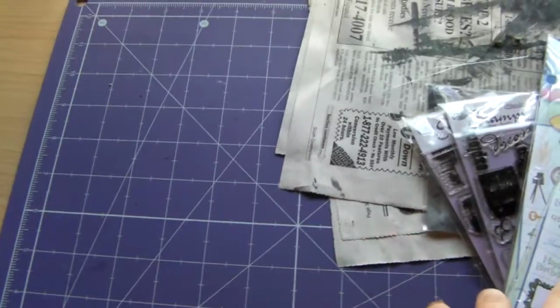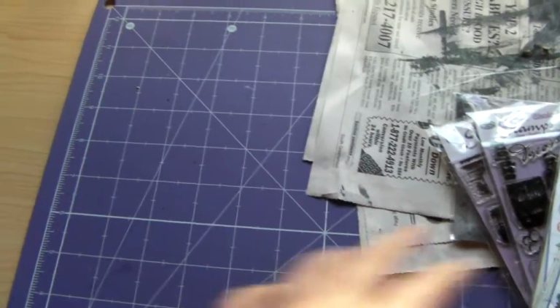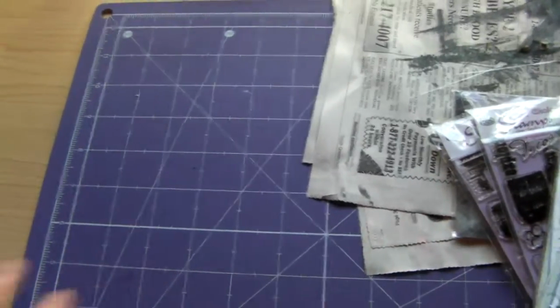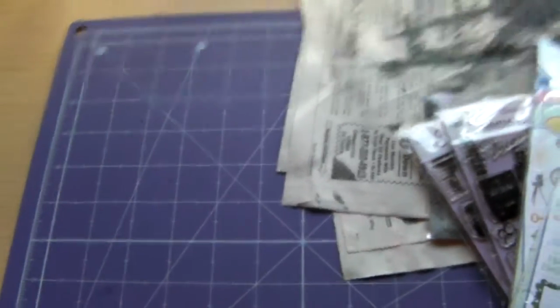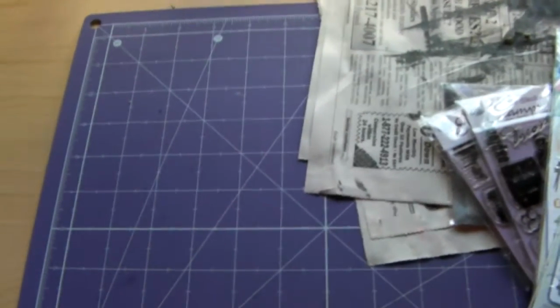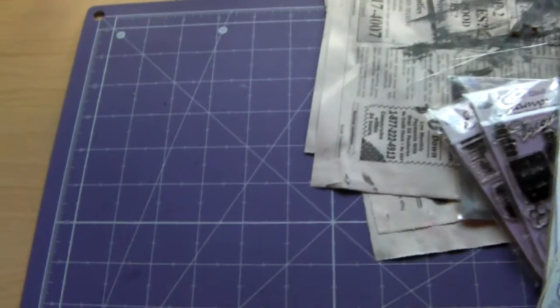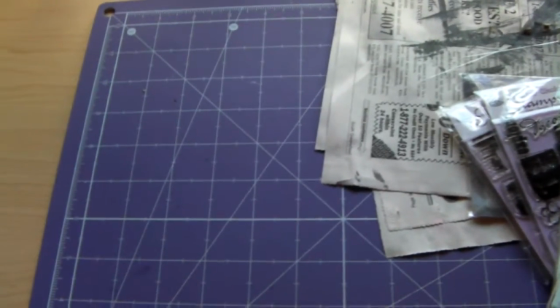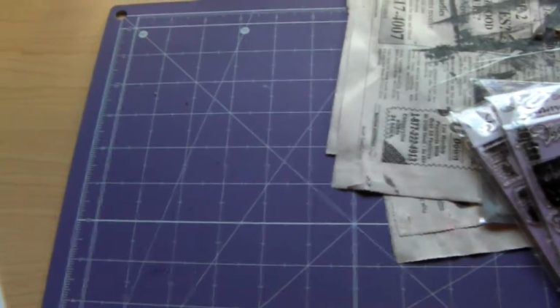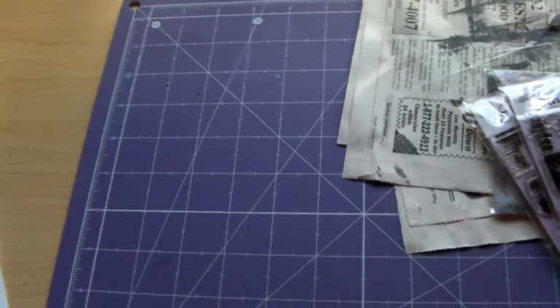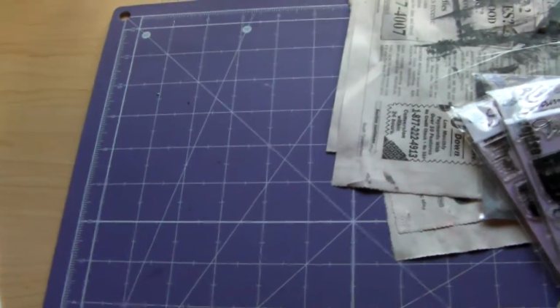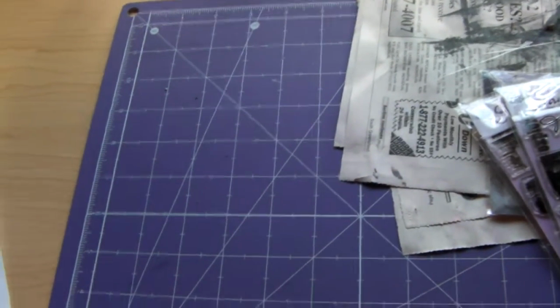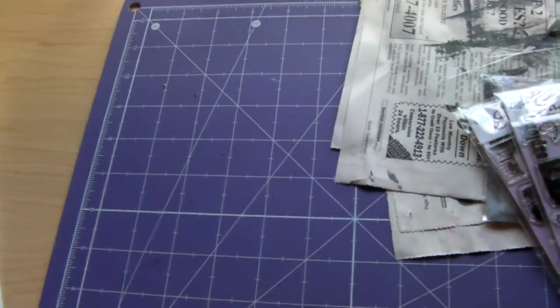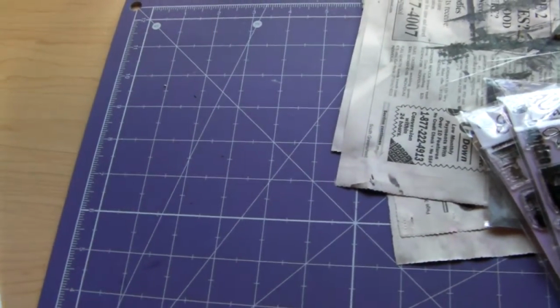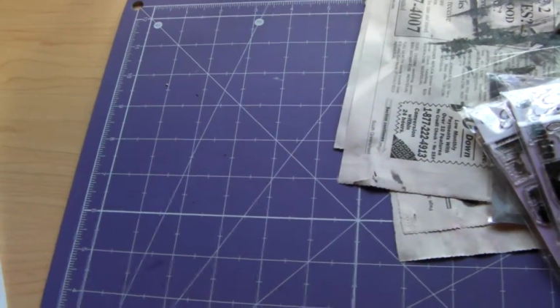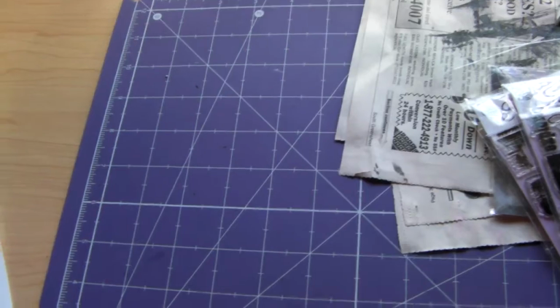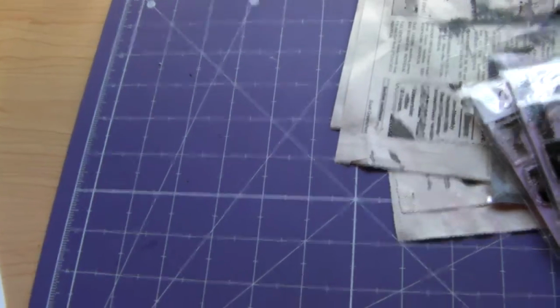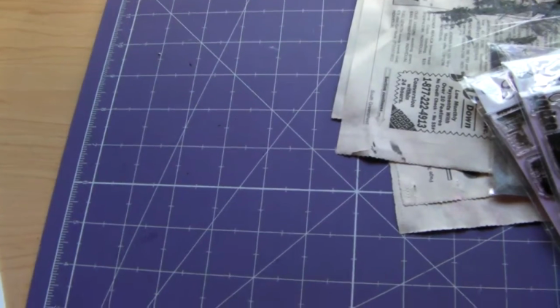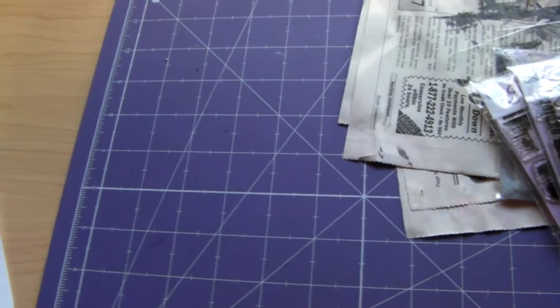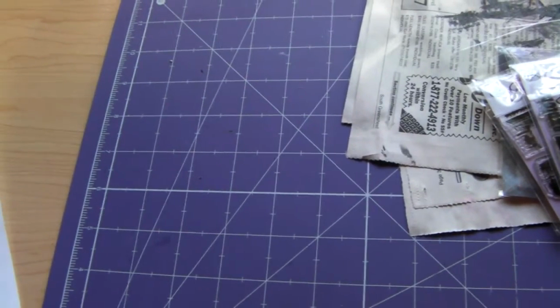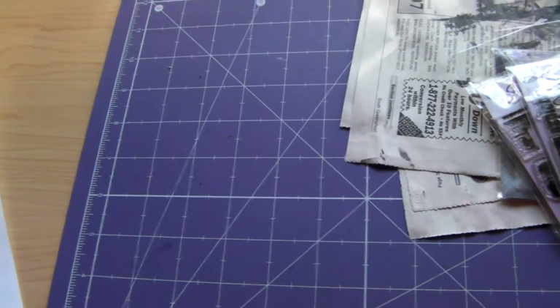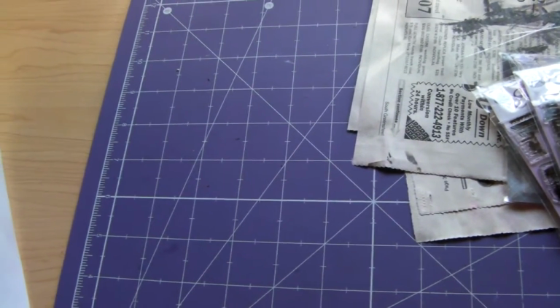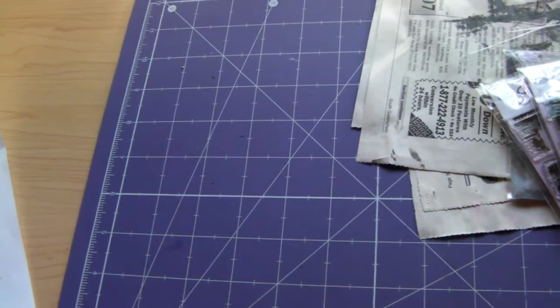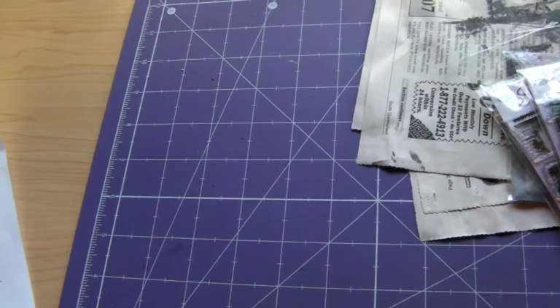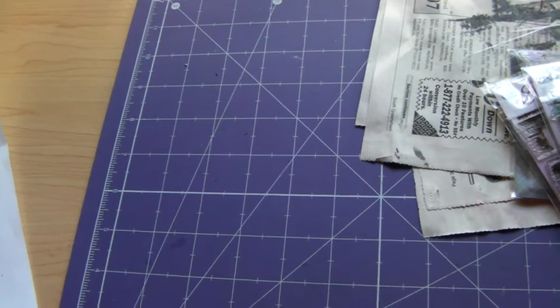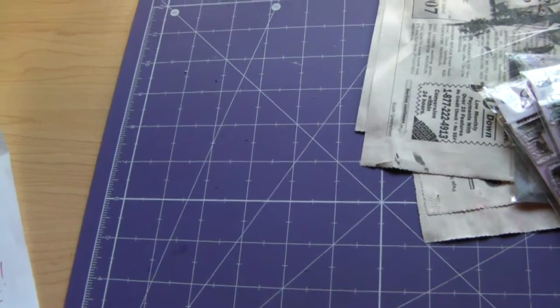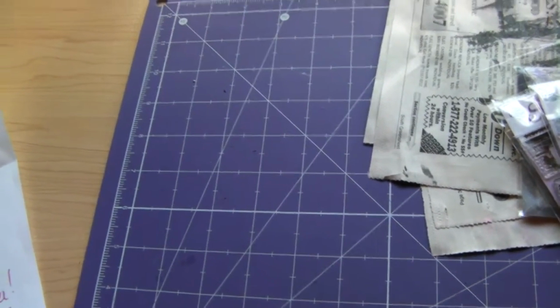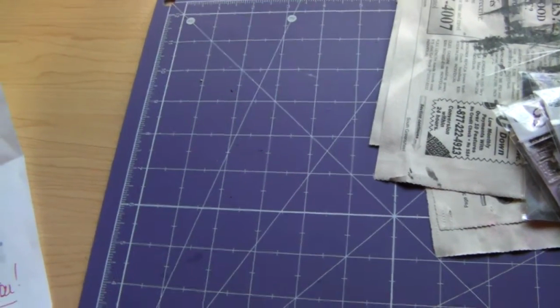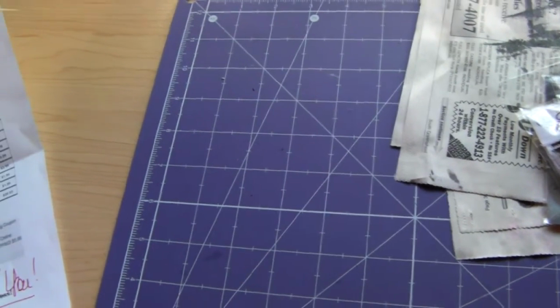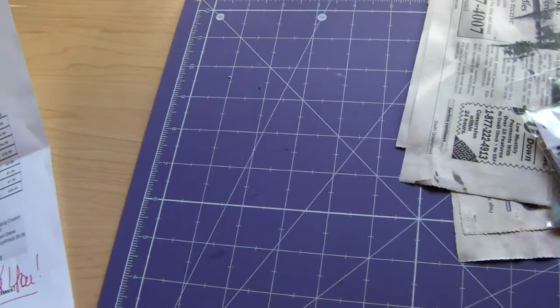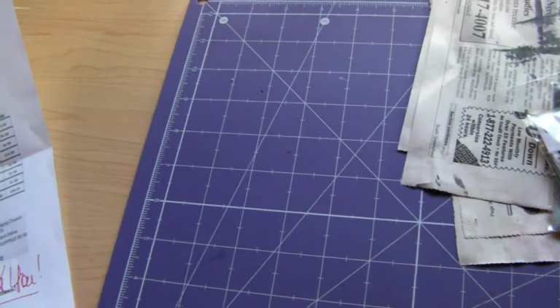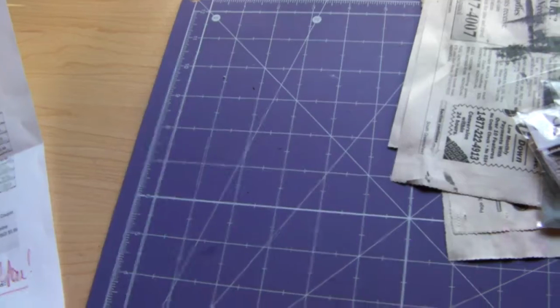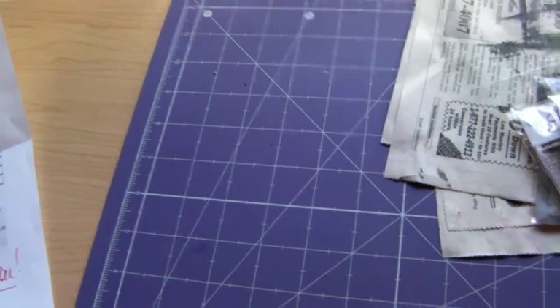Hey everyone! I have a haul from Cropping Corner. I don't know if y'all know about it — it's croppingcorner.com. They have some really awesome deals.